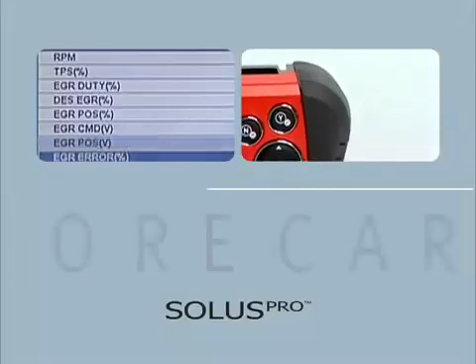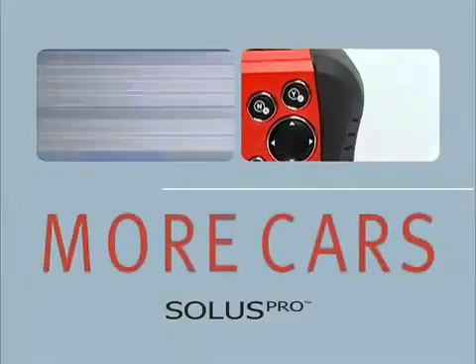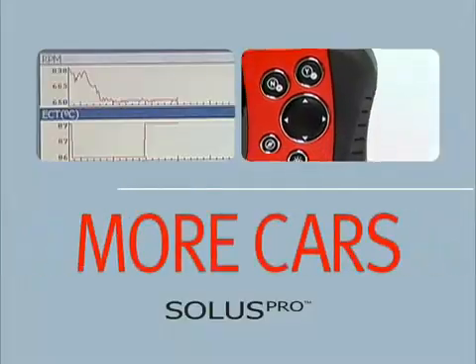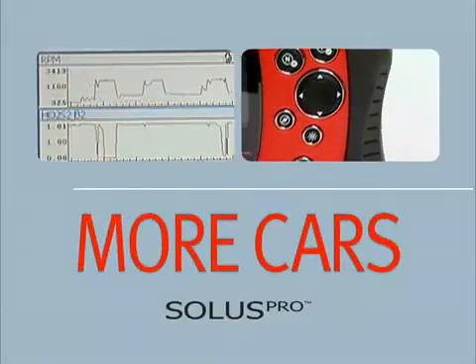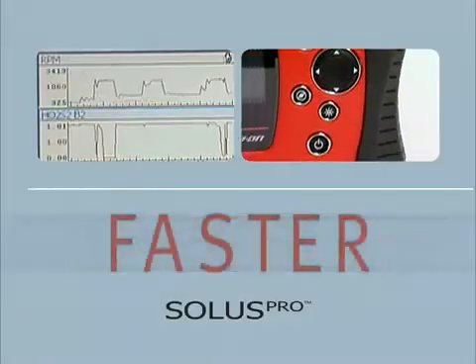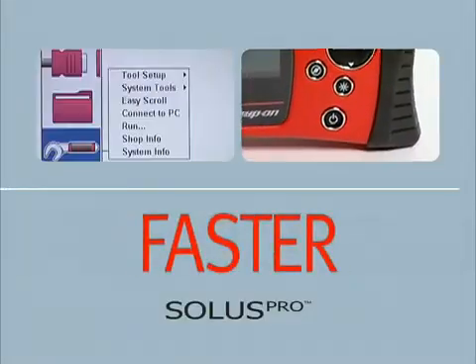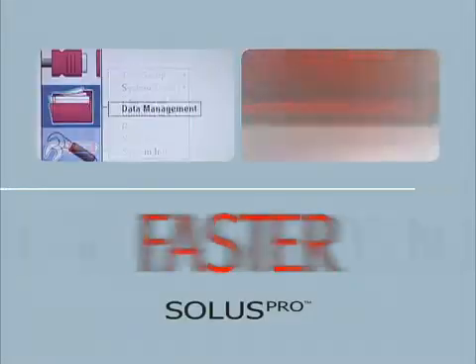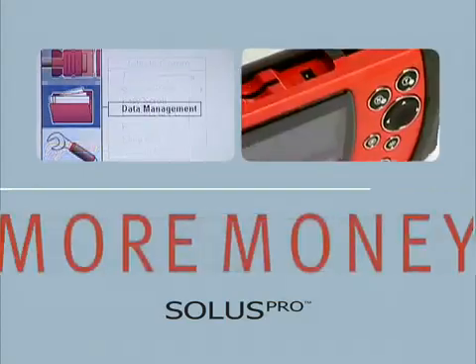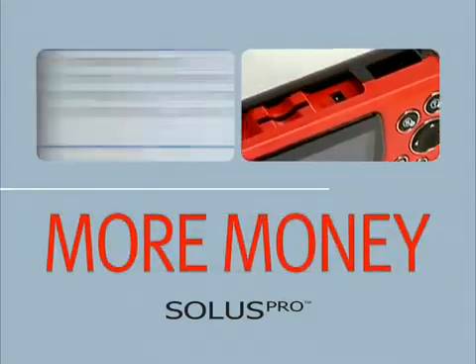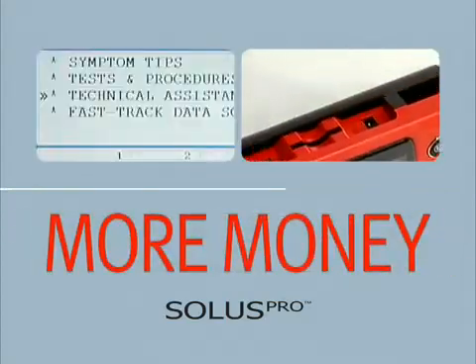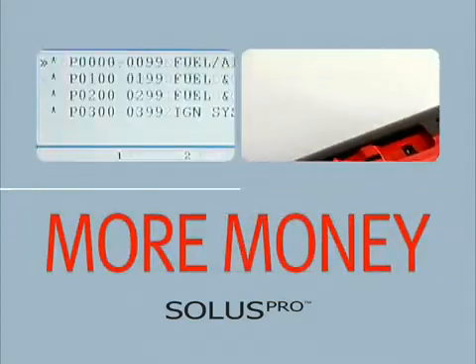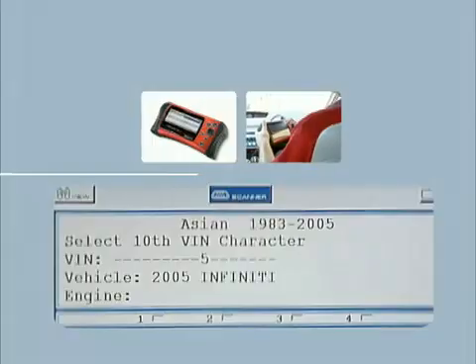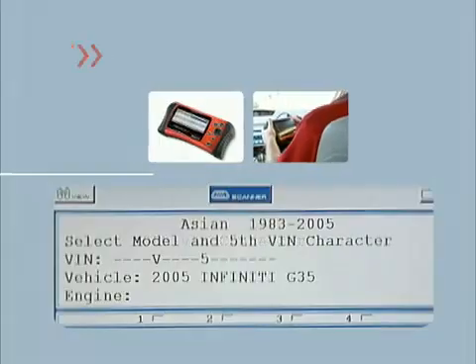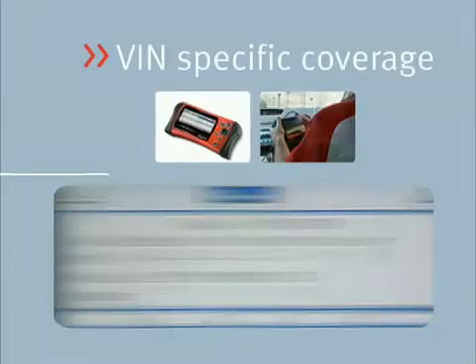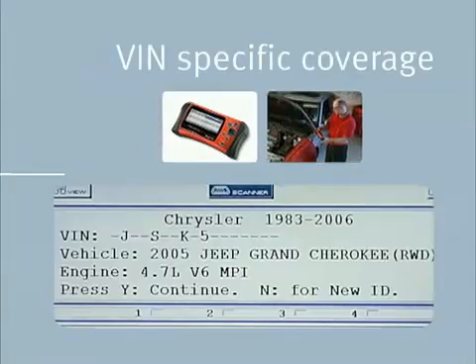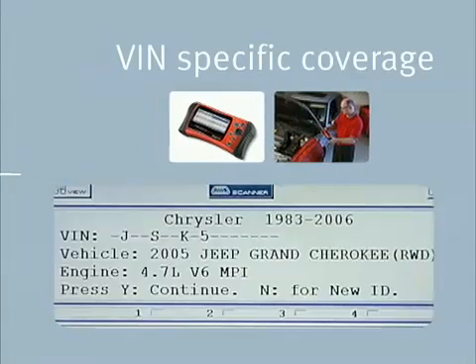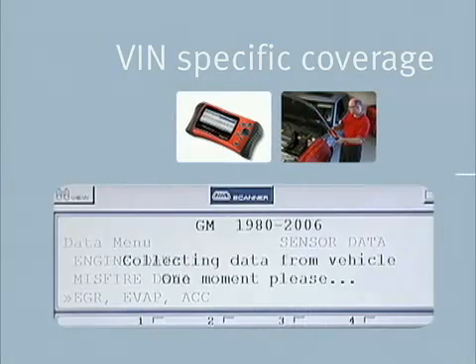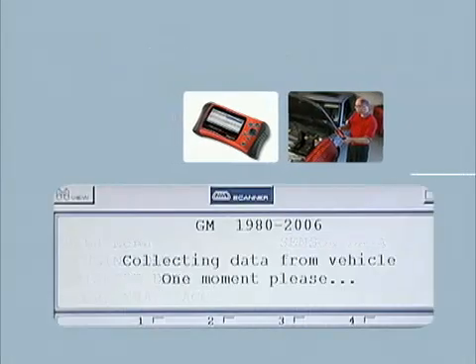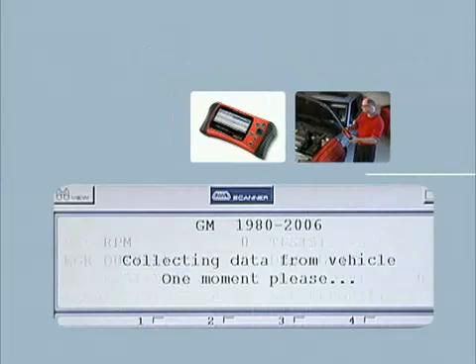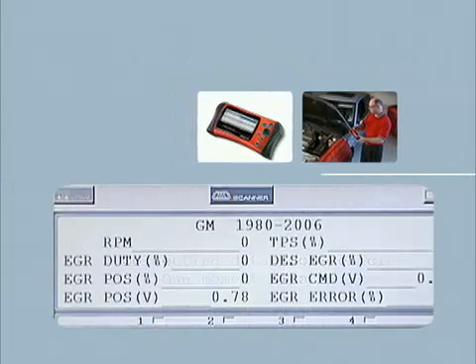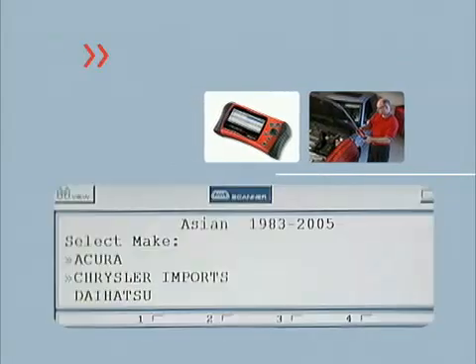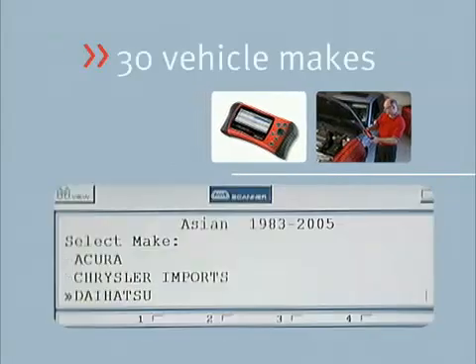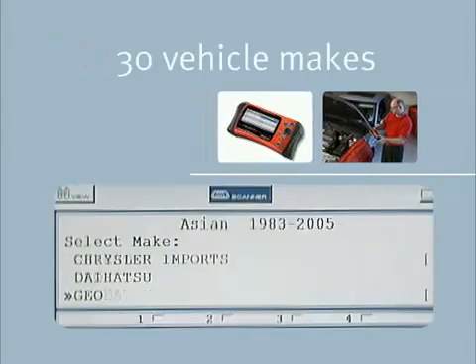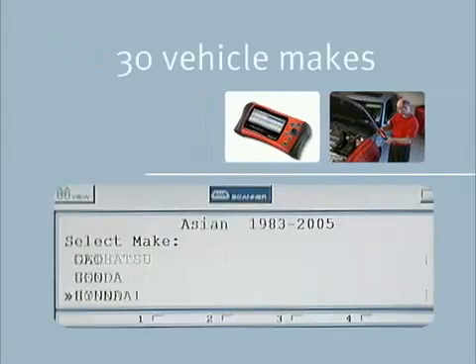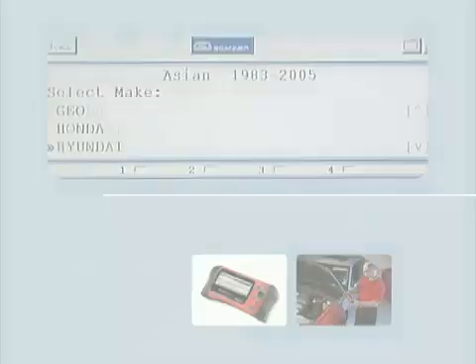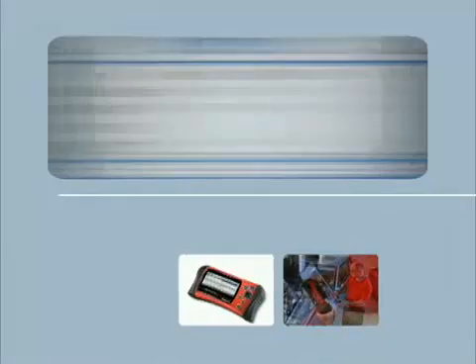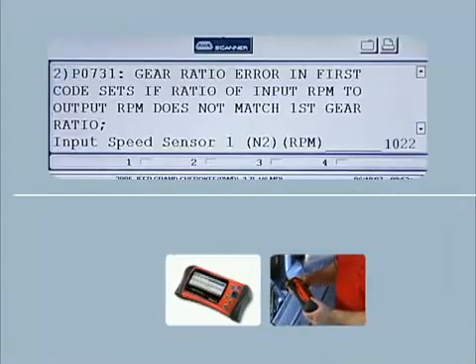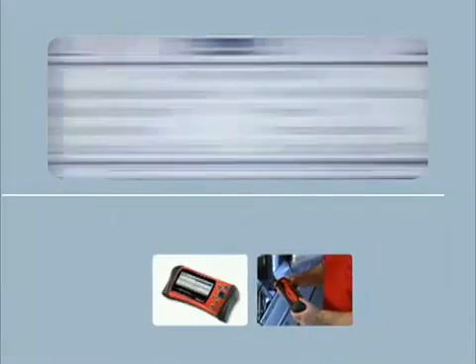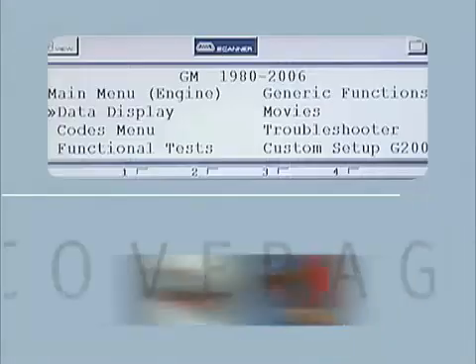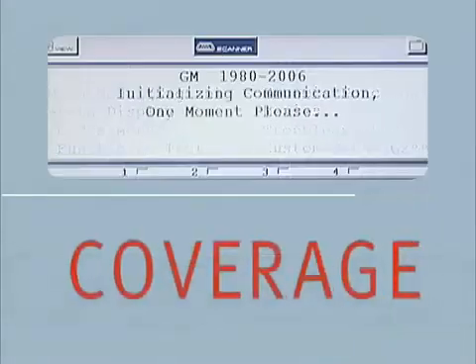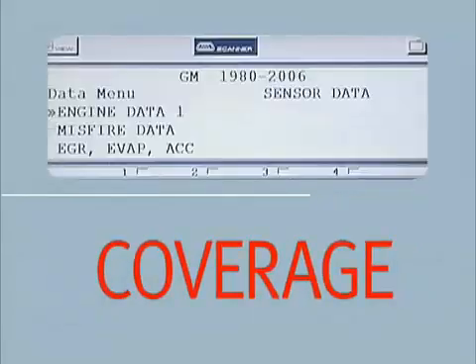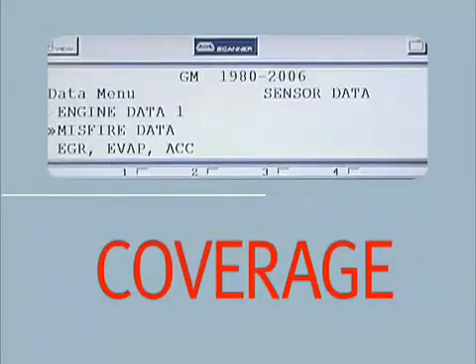So you can service more cars faster and make more money. Solus Pro delivers VIN-specific coverage for a wide range of models from over 30 vehicle makes. When it comes to diagnostic scan tools, it's all about coverage.